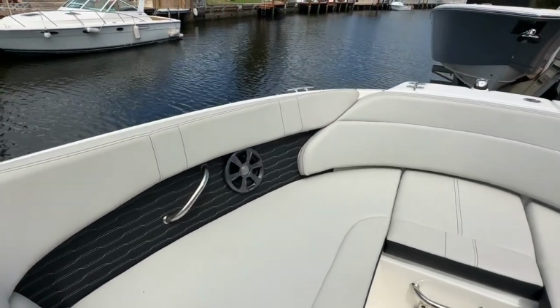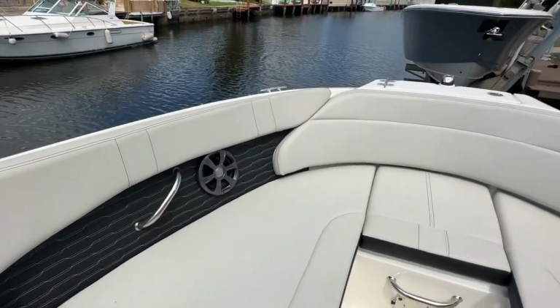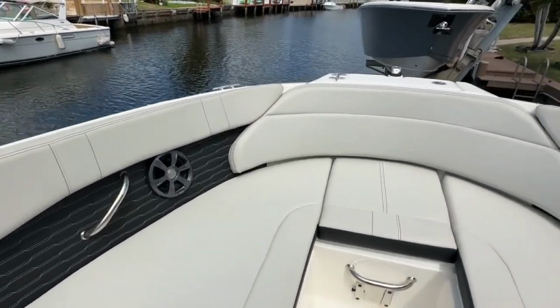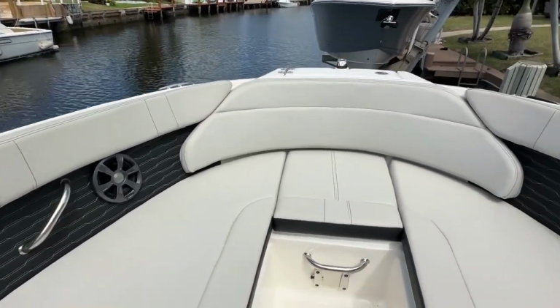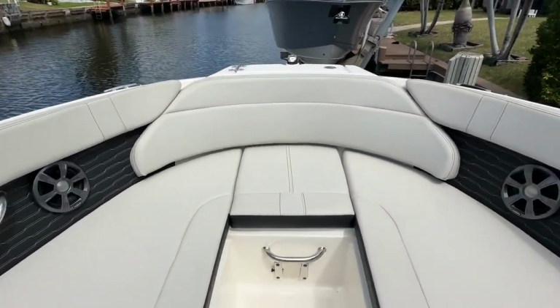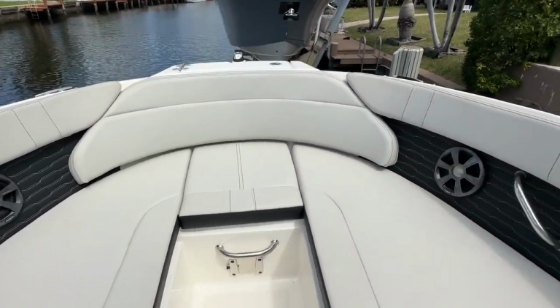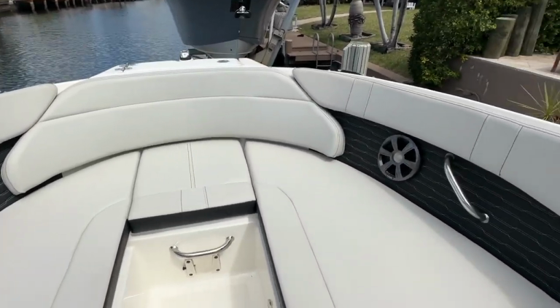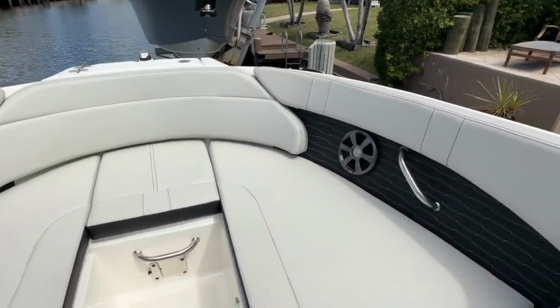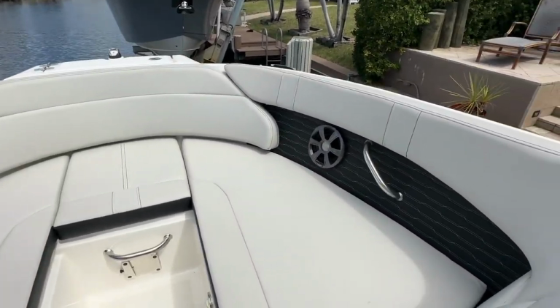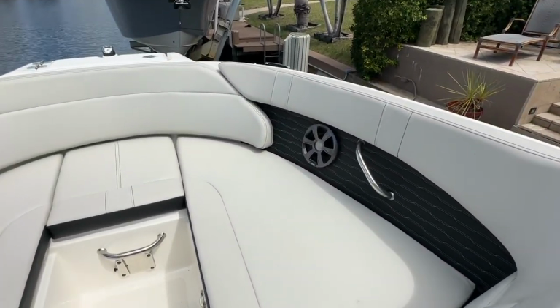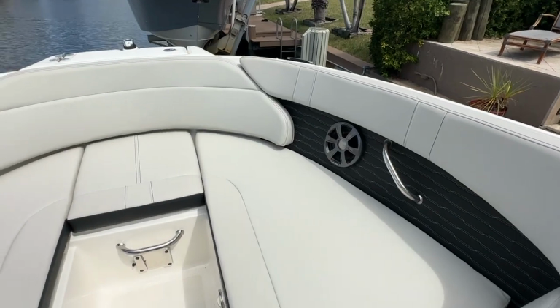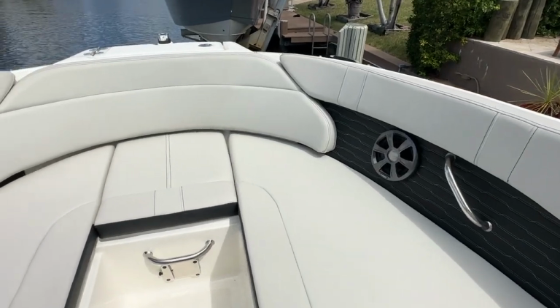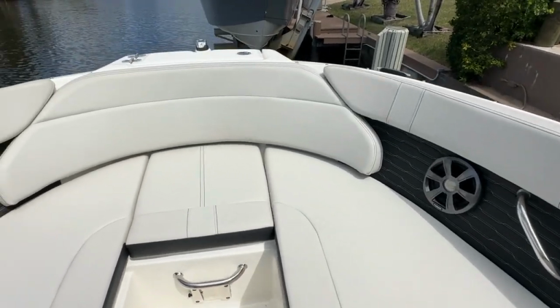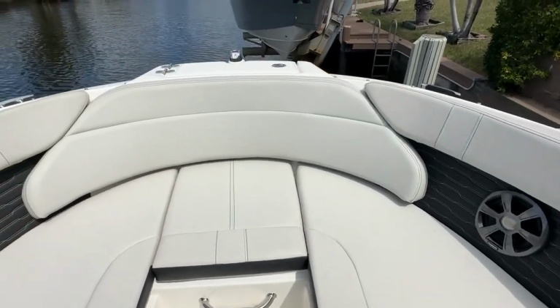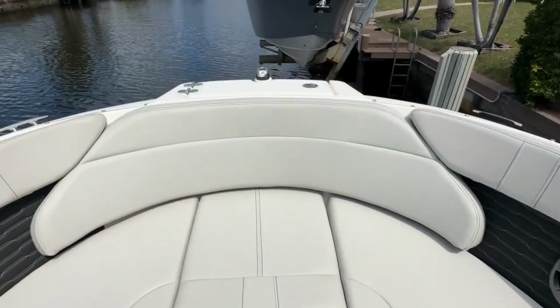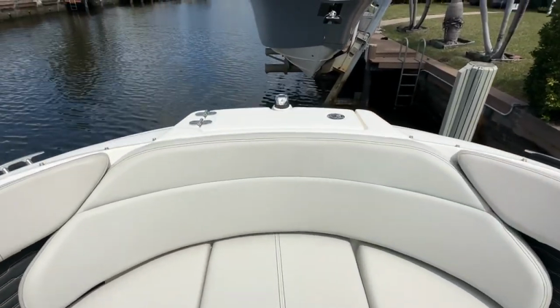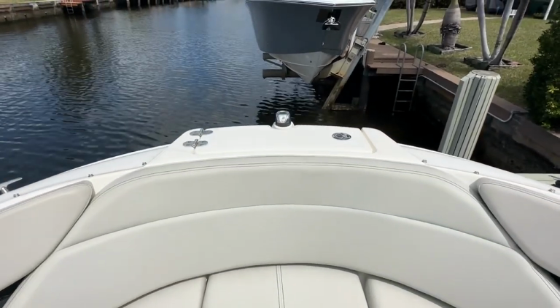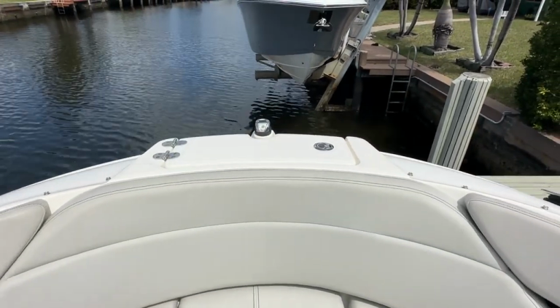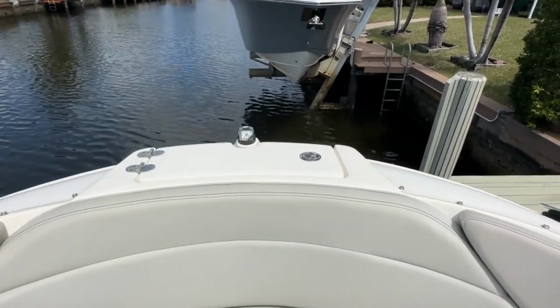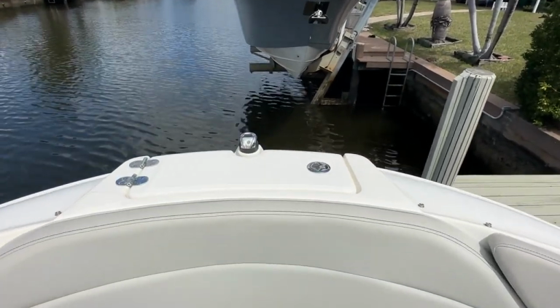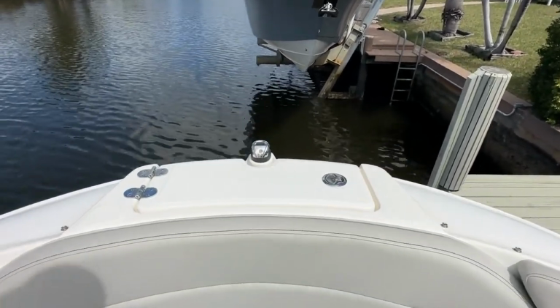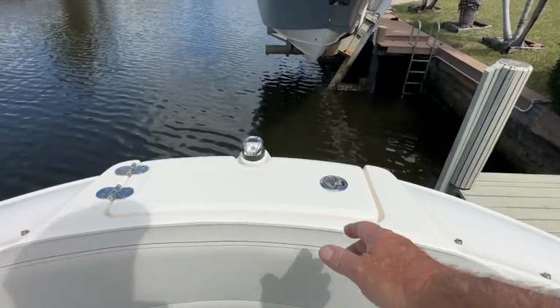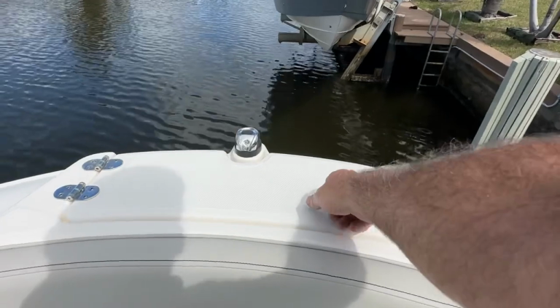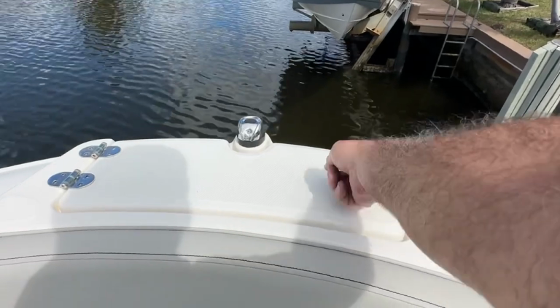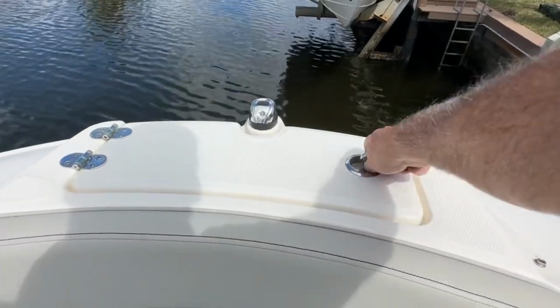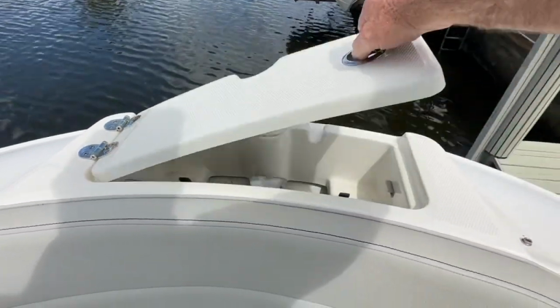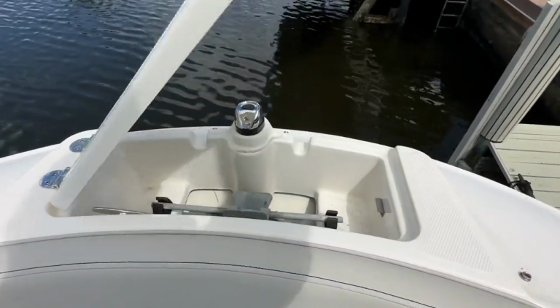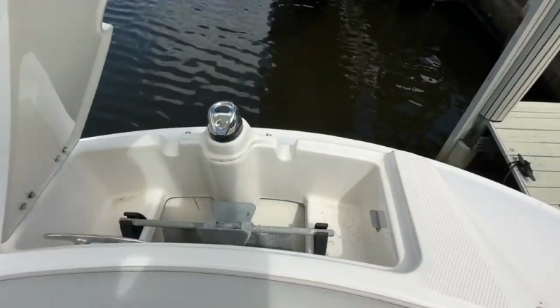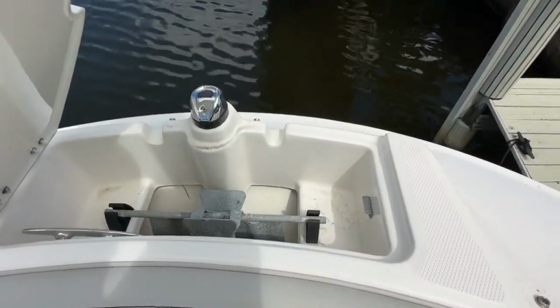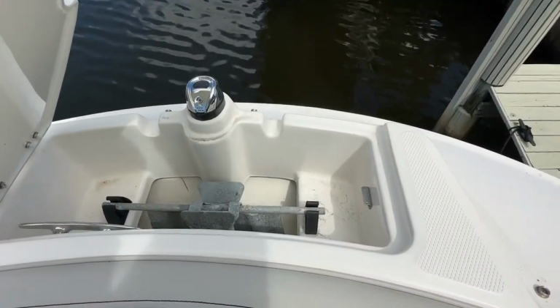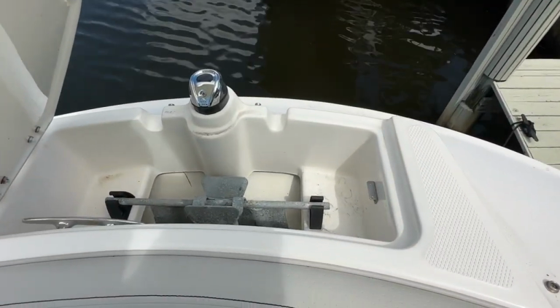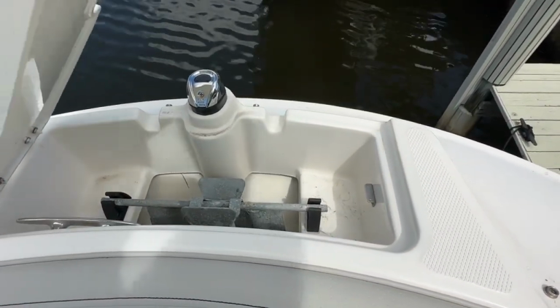No rips, no tears. I don't see anything that soap and water isn't going to fix on this boat. You do have a spot for your anchor up front, which is convenient — you don't have to go under a seat for it. It locks in there.